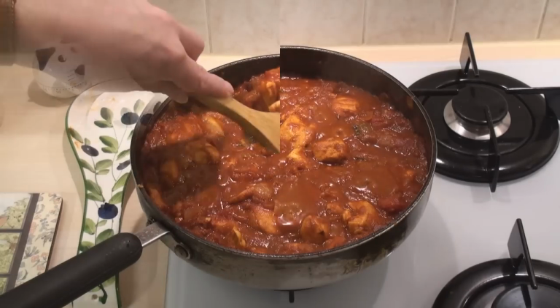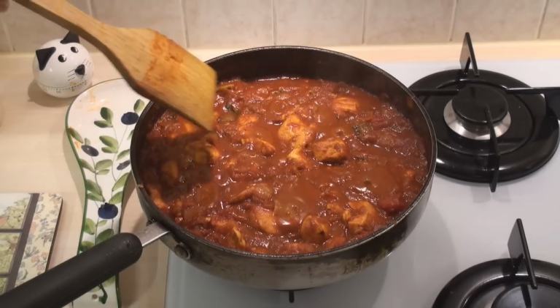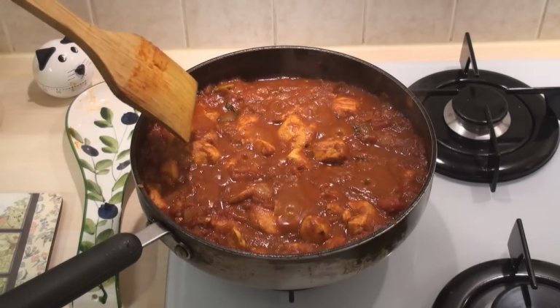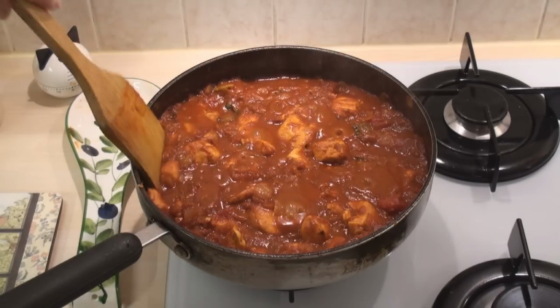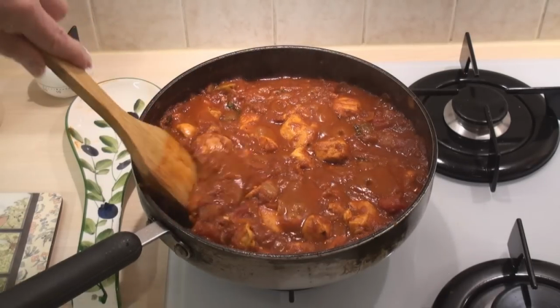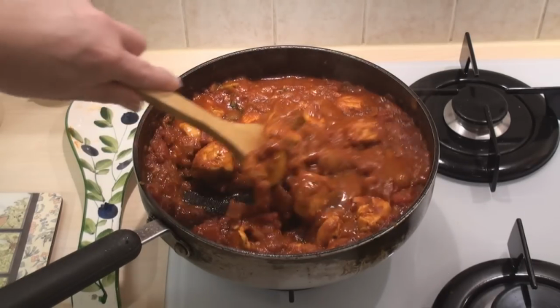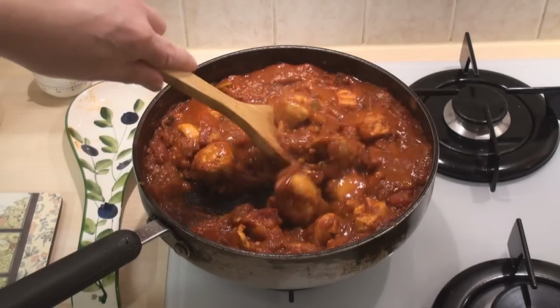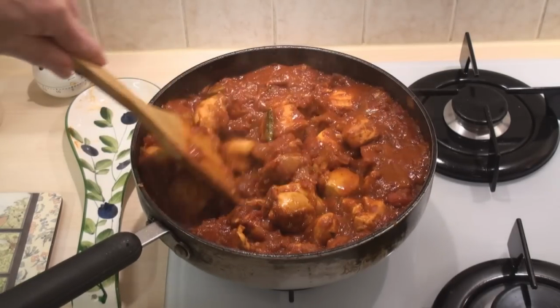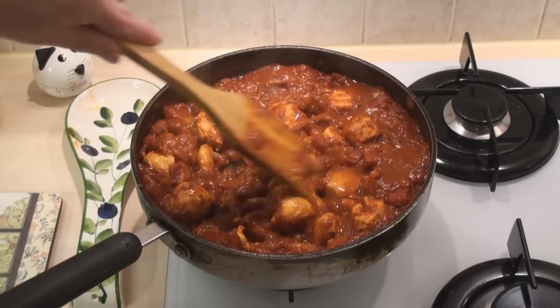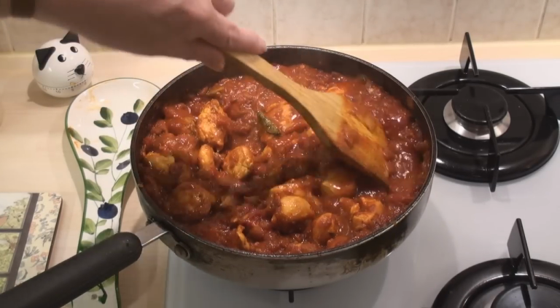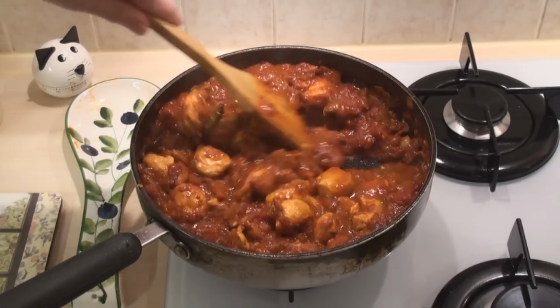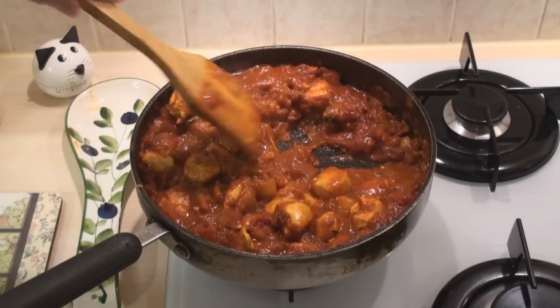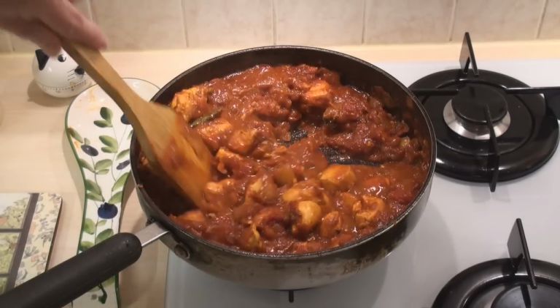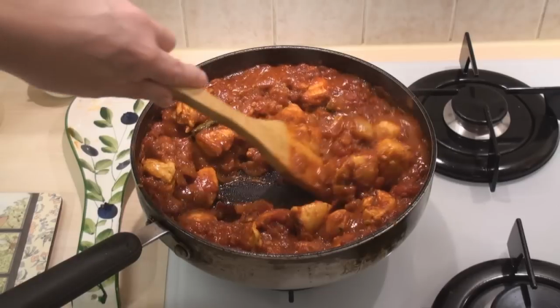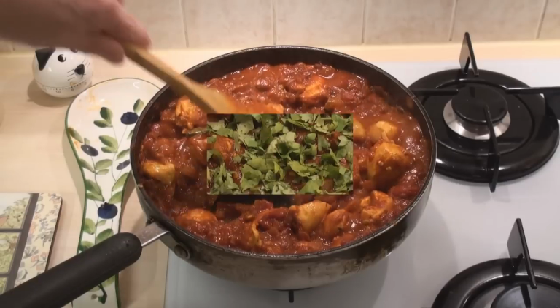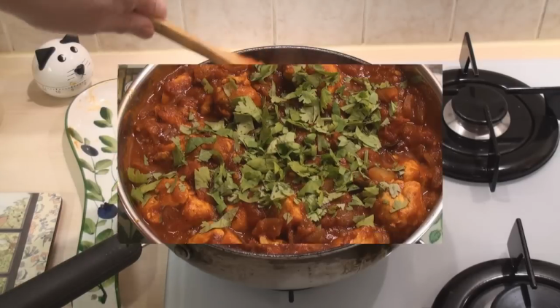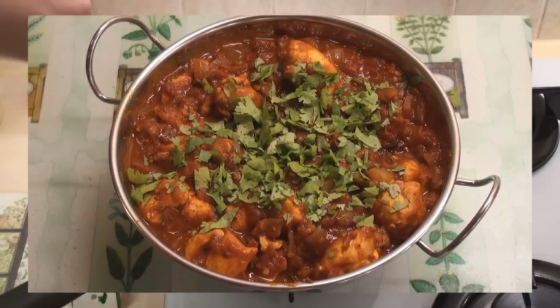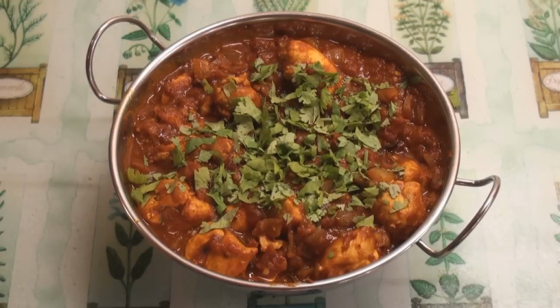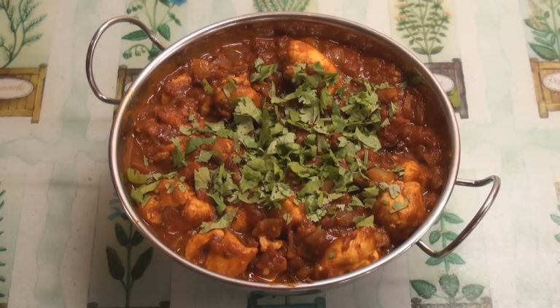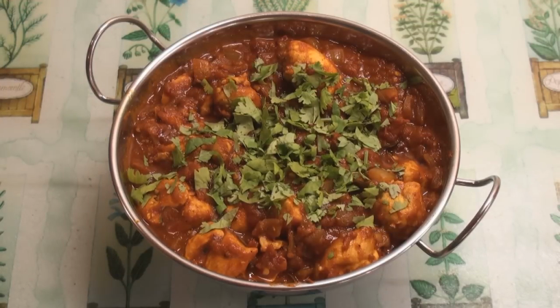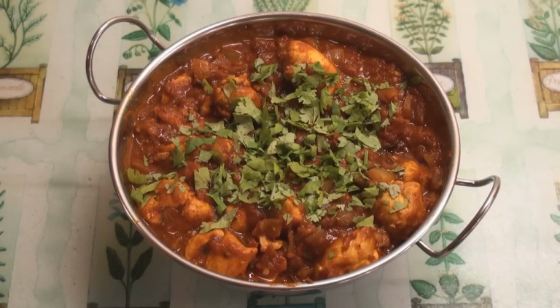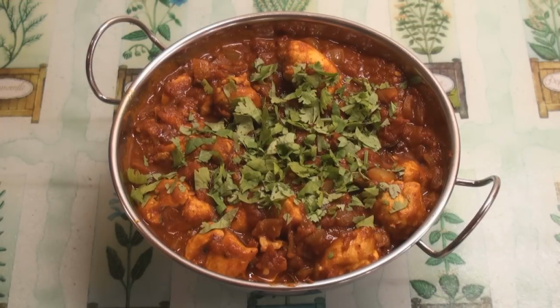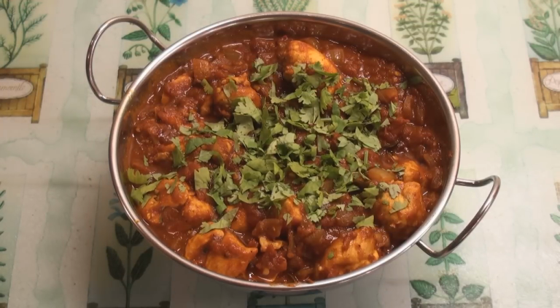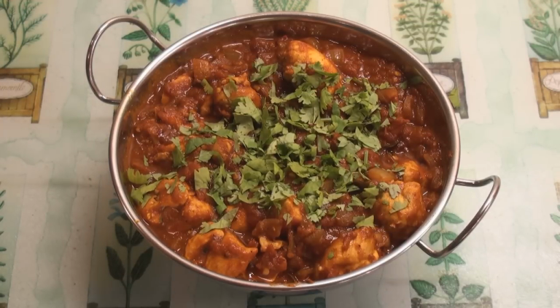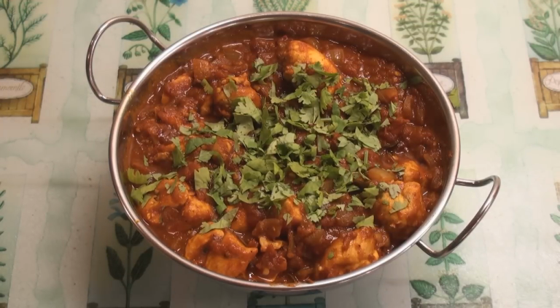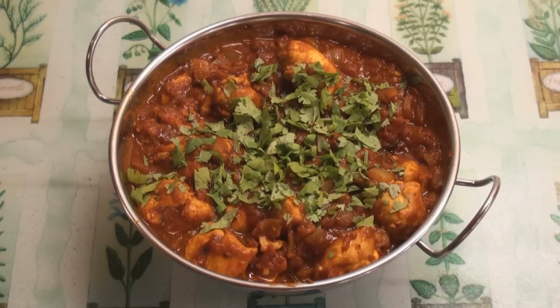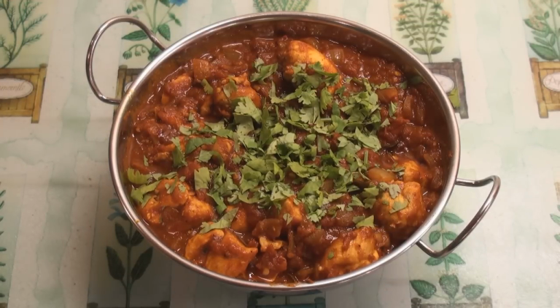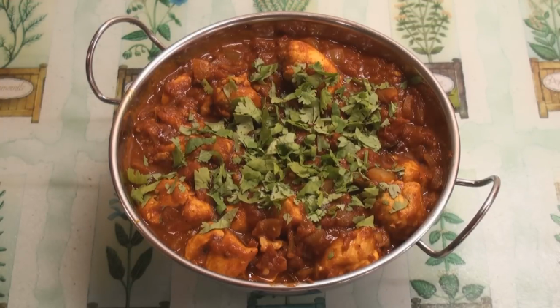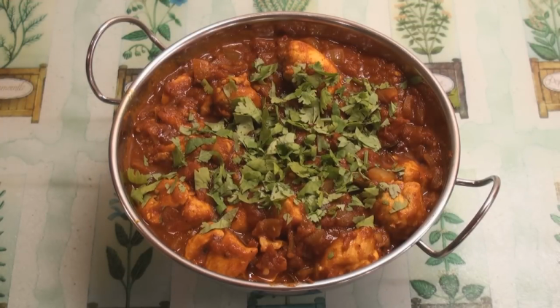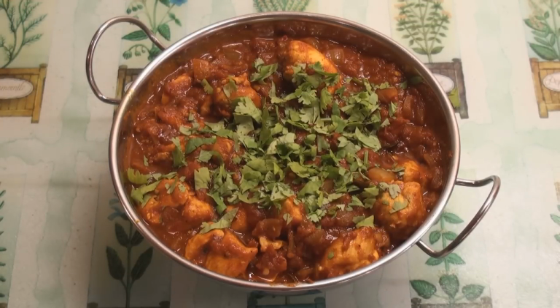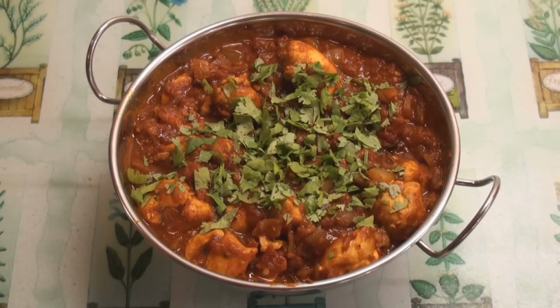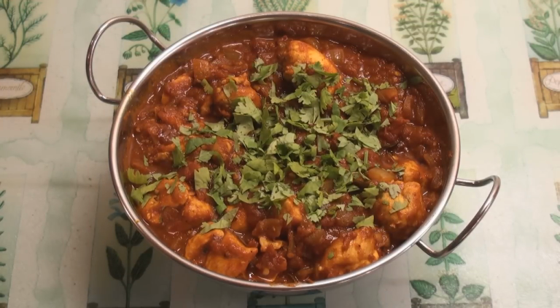Ten minutes is up. Give it one last stir and then serve. Garnish with chopped coriander and serve with rice or roti.